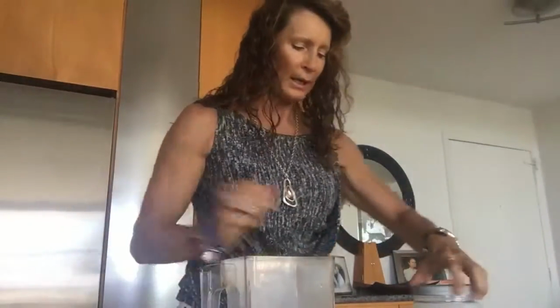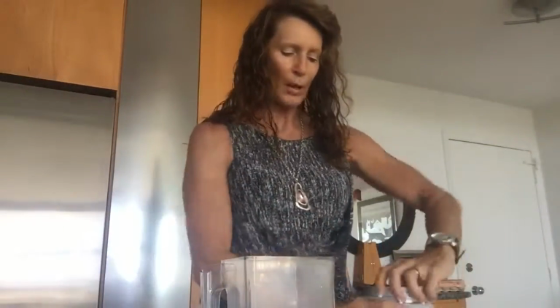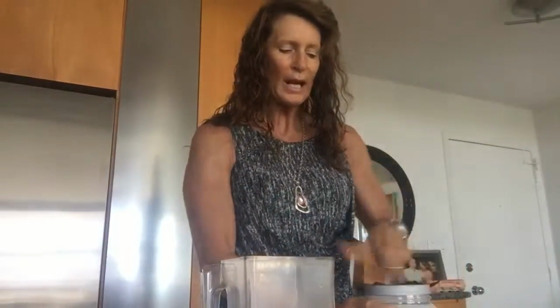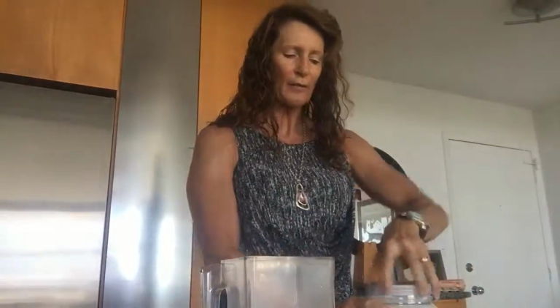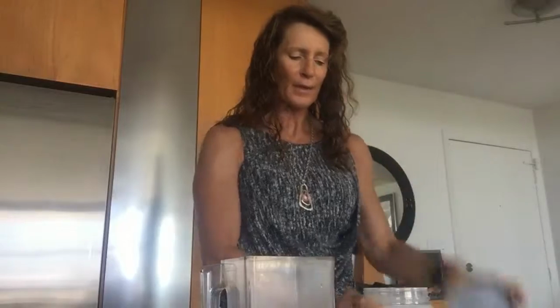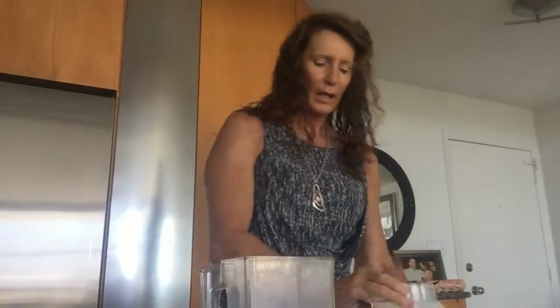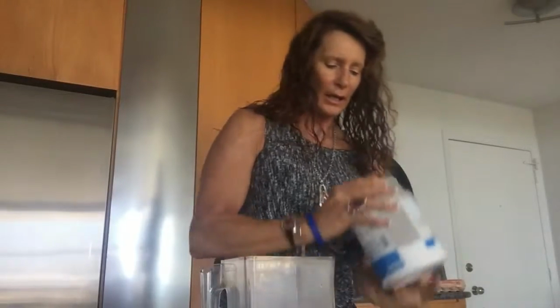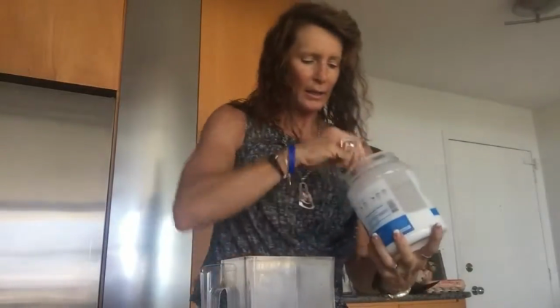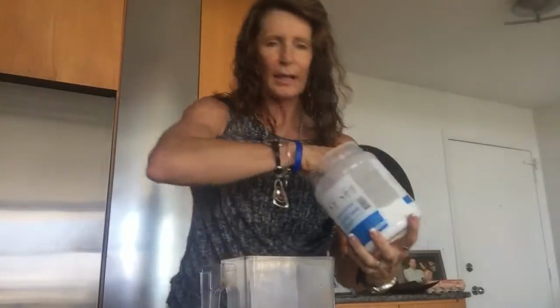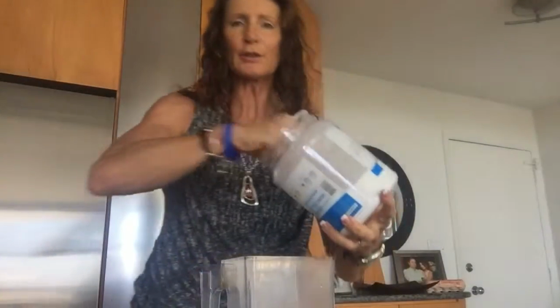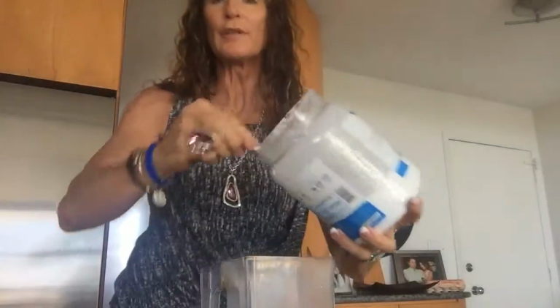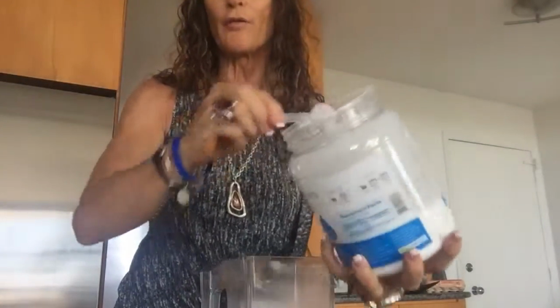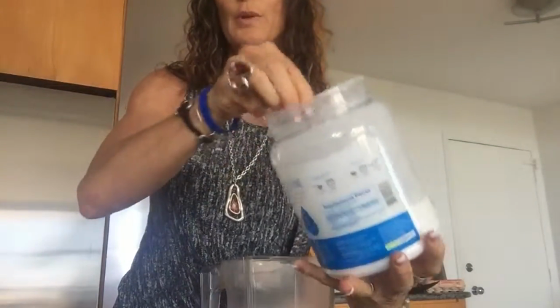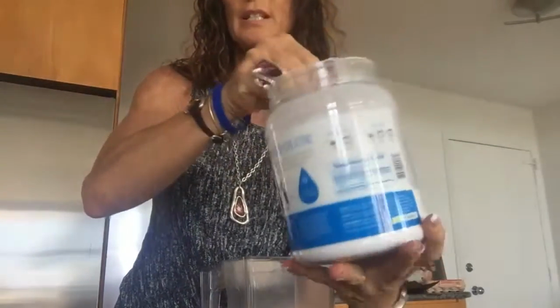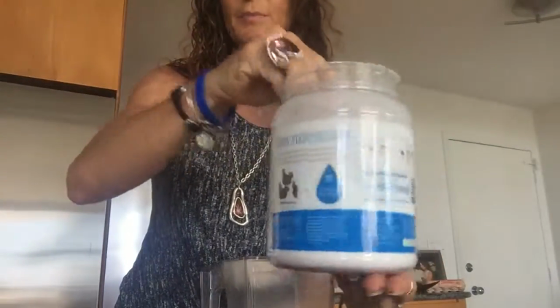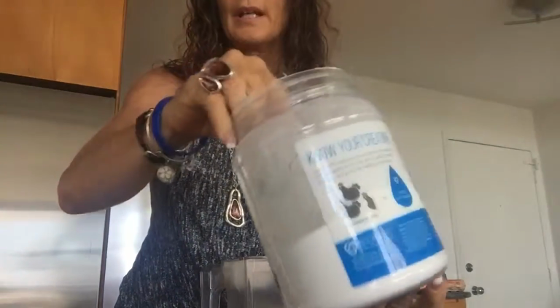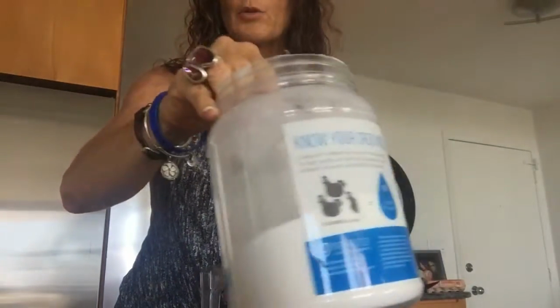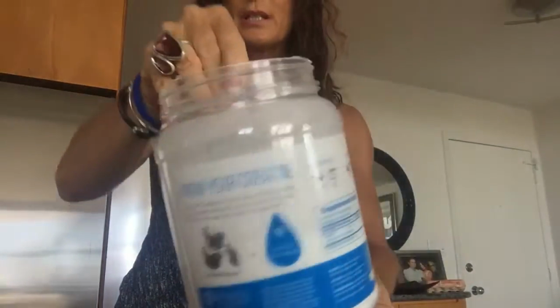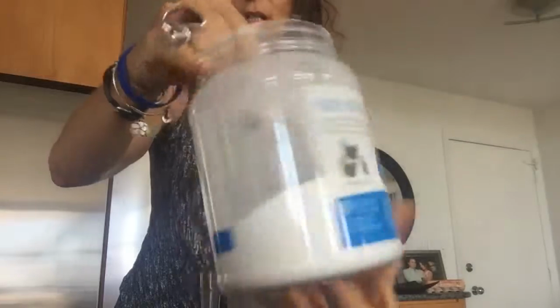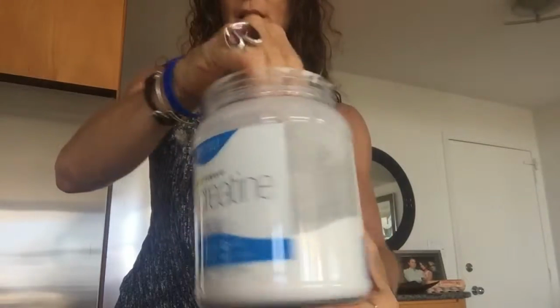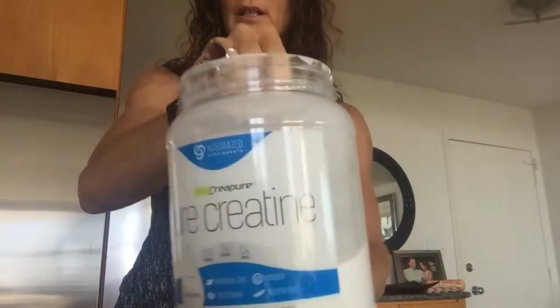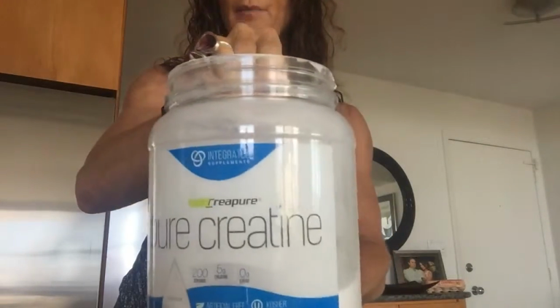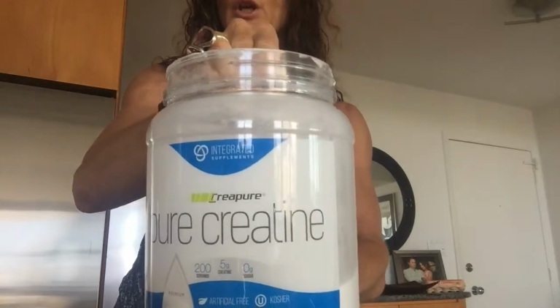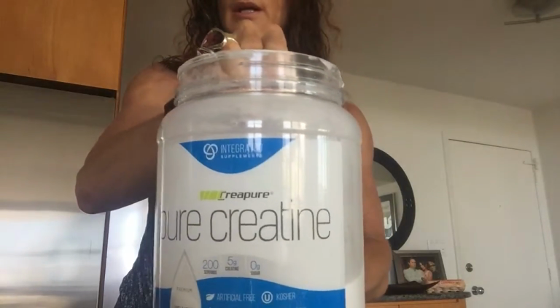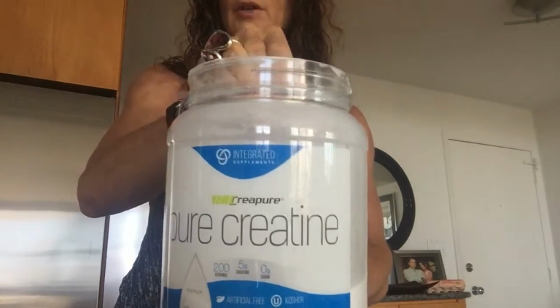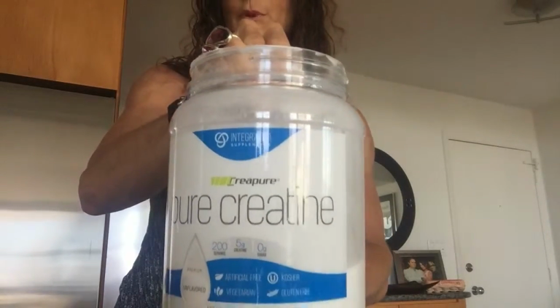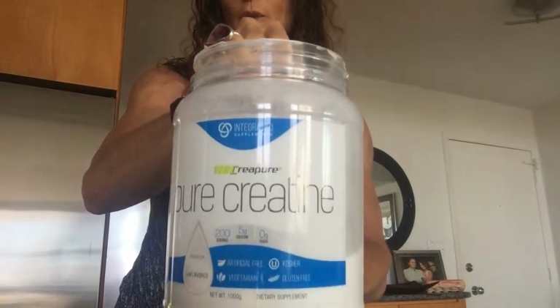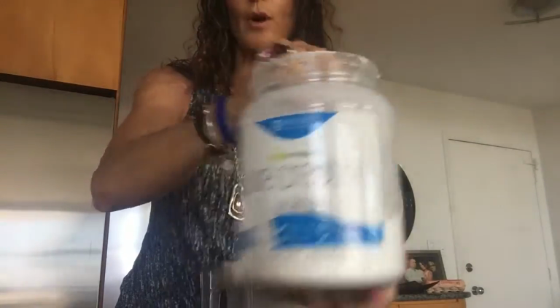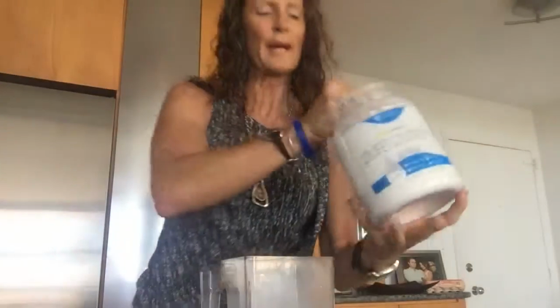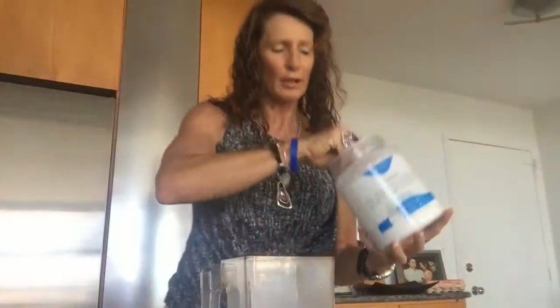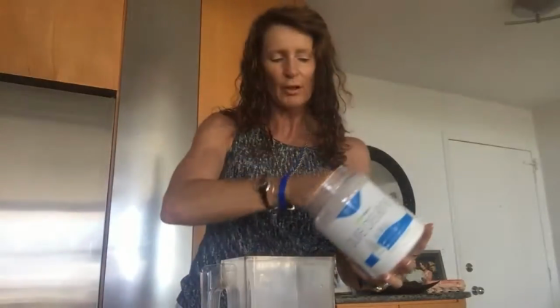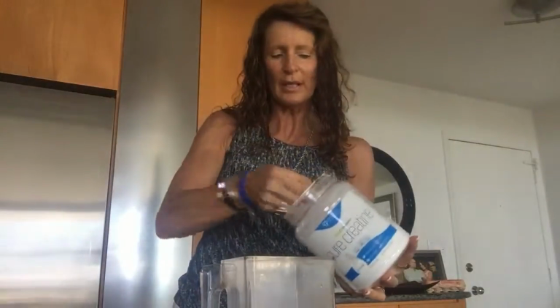I will have a little serving of the creatine. Crea Pure — one of the best also on the market.